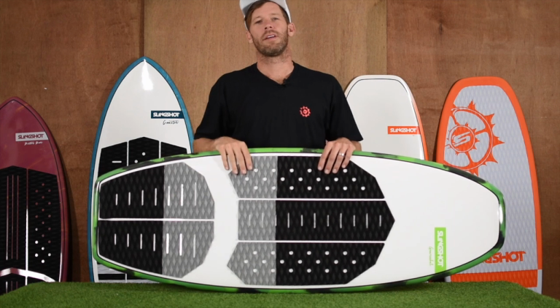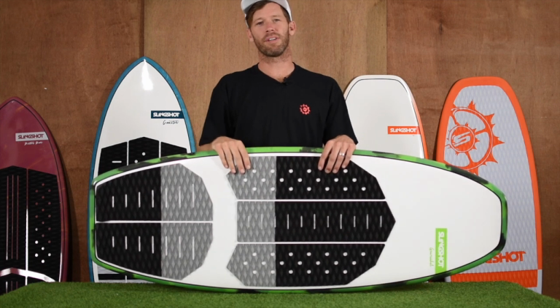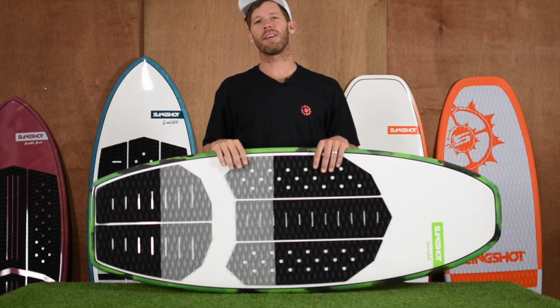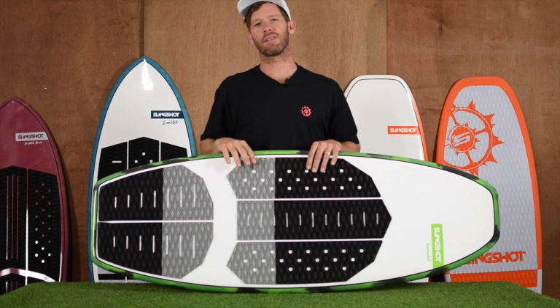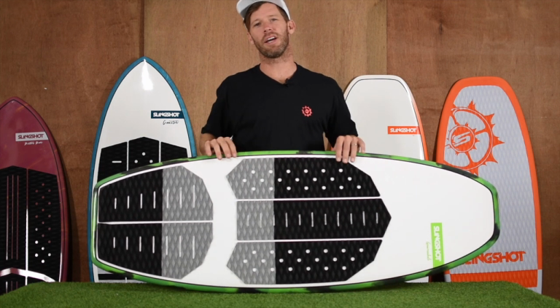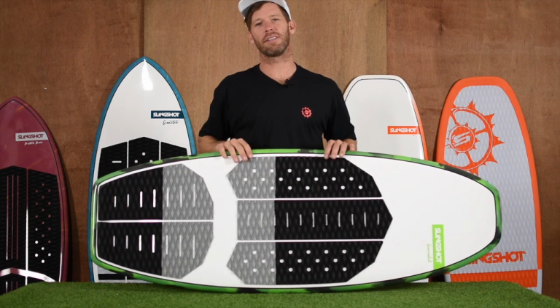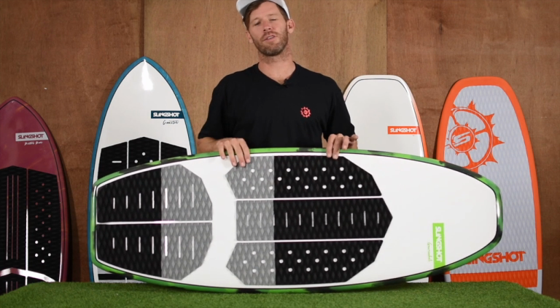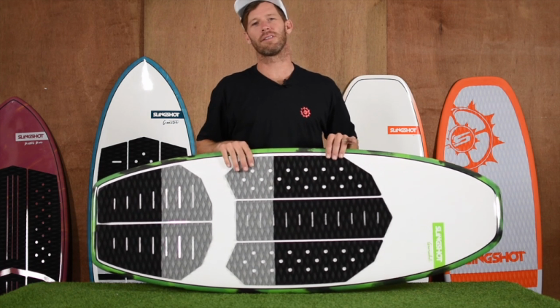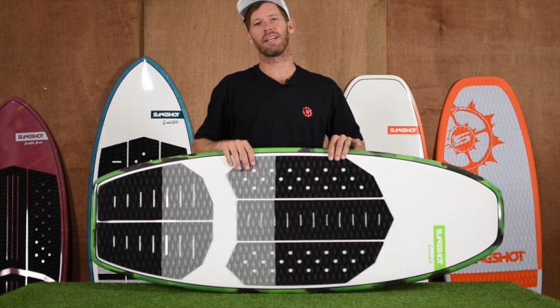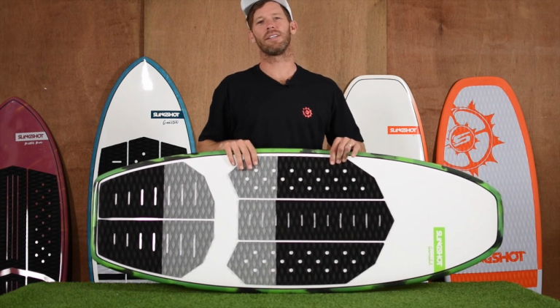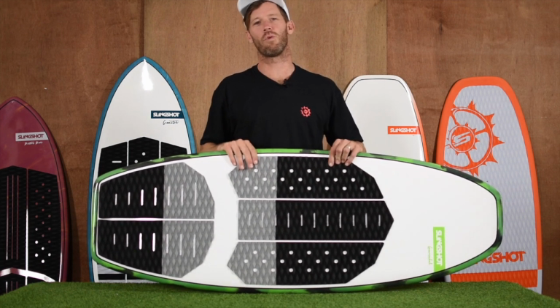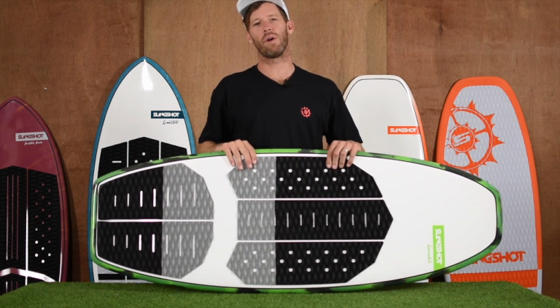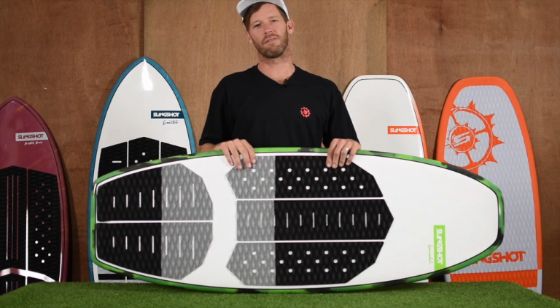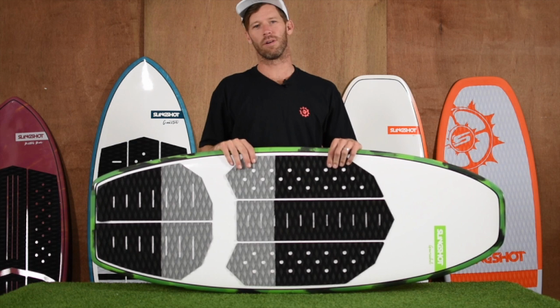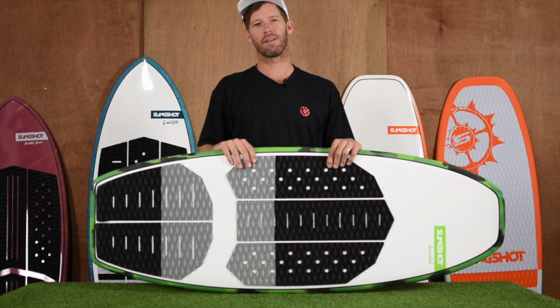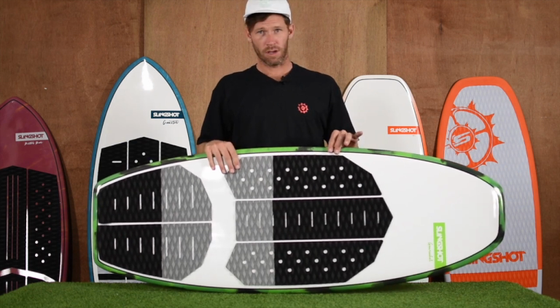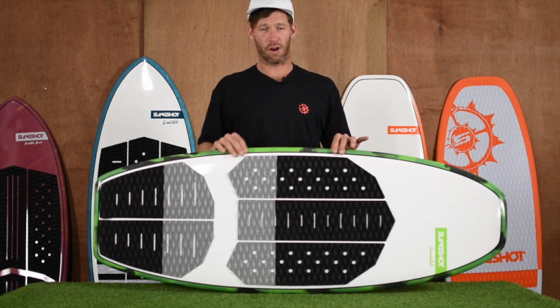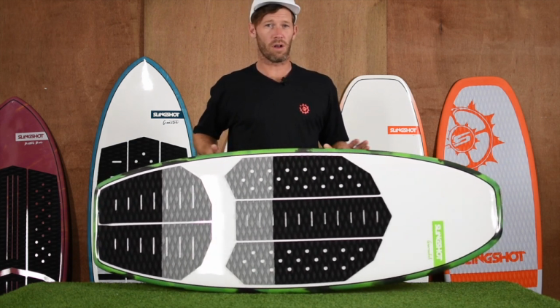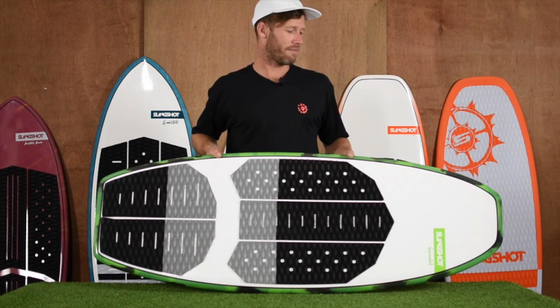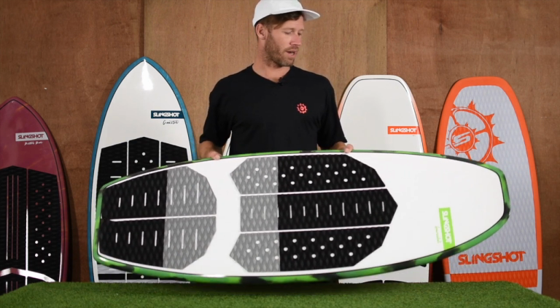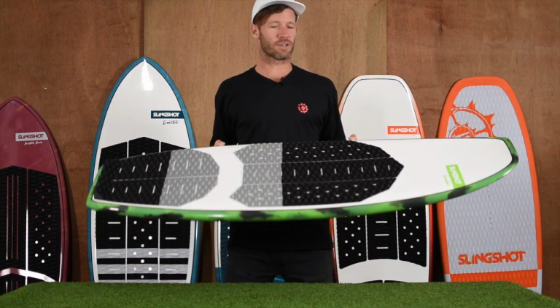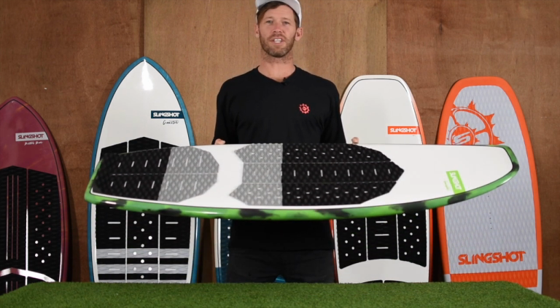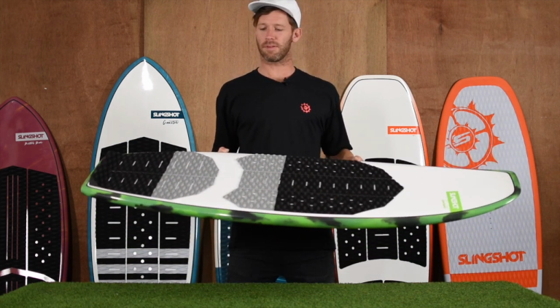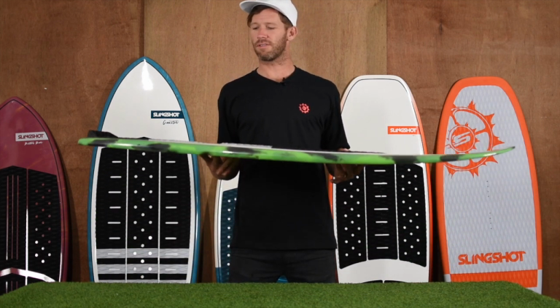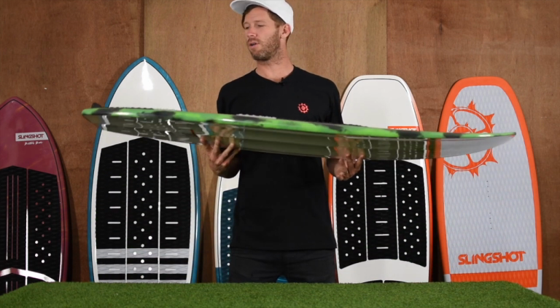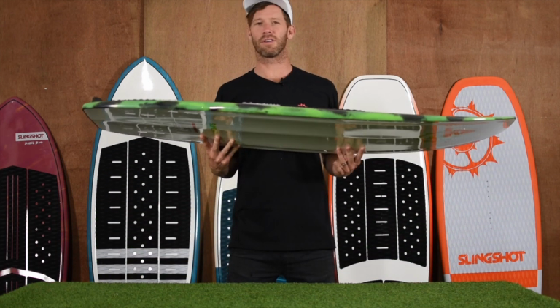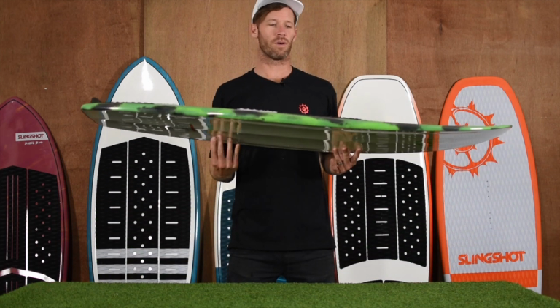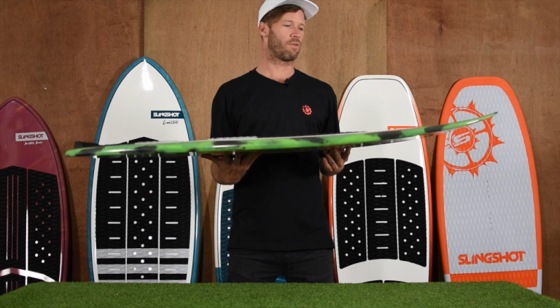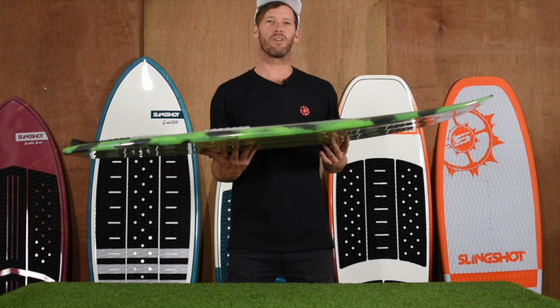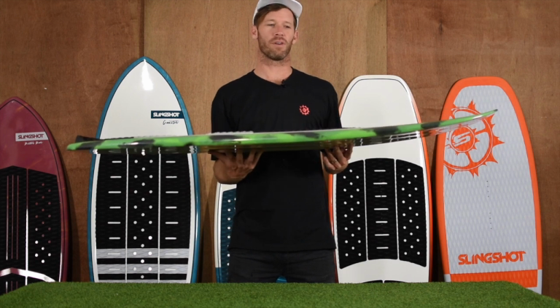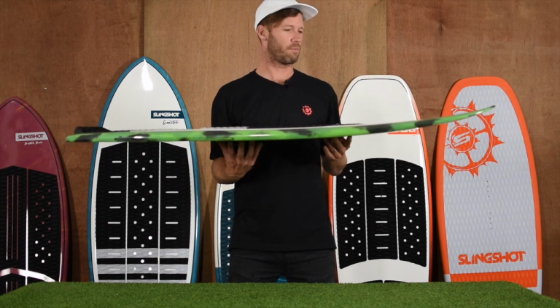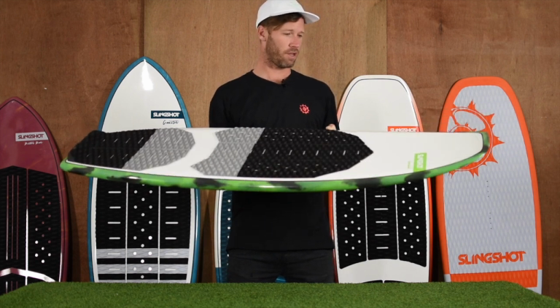Hey, I'm Jeff McKee from Slingshot, and this is the 2019 Narwhal Wake Surf Board. The Narwhal is a progressive surf shape — it's a surf style wake surf board with a bit more volume to it and a bit more float.